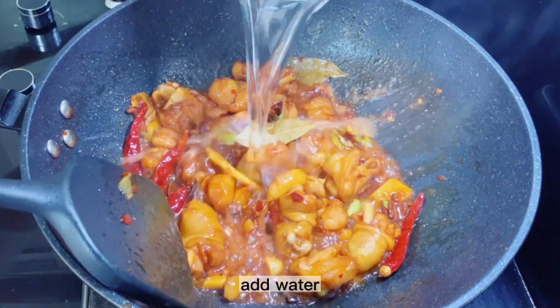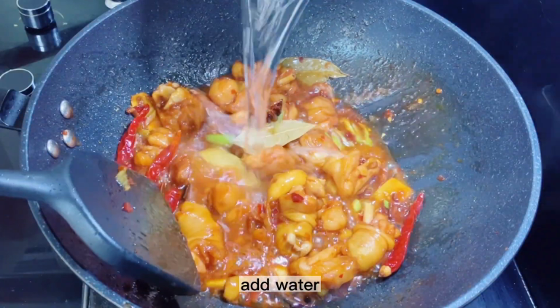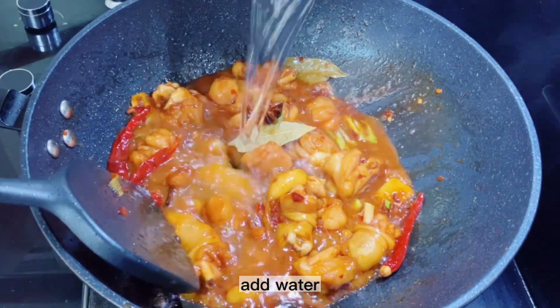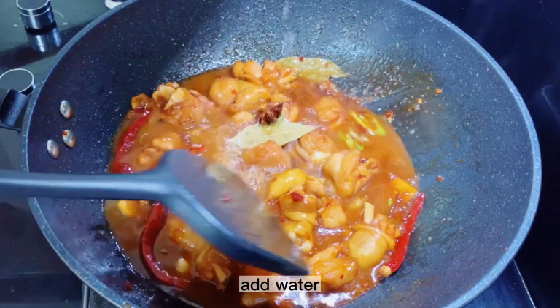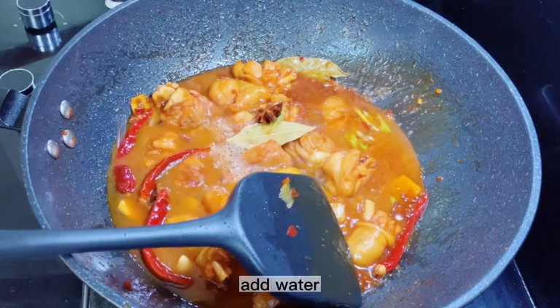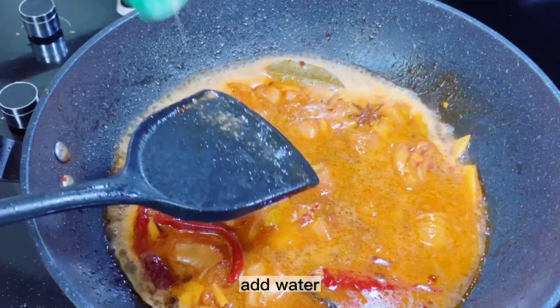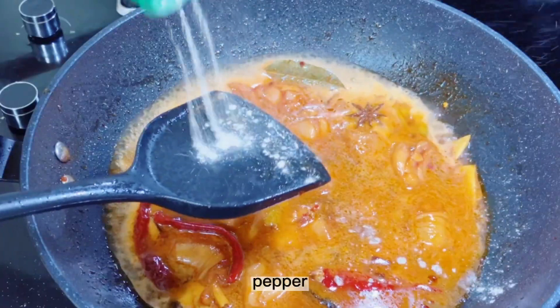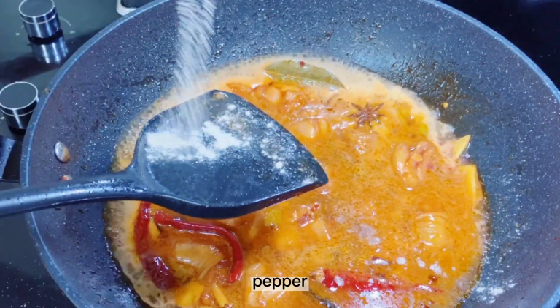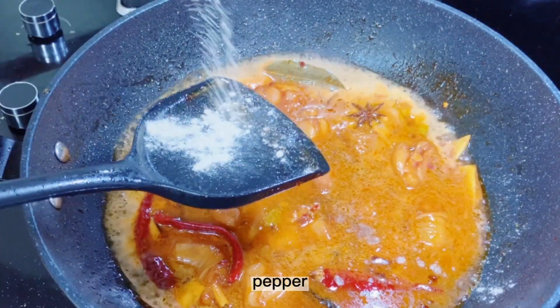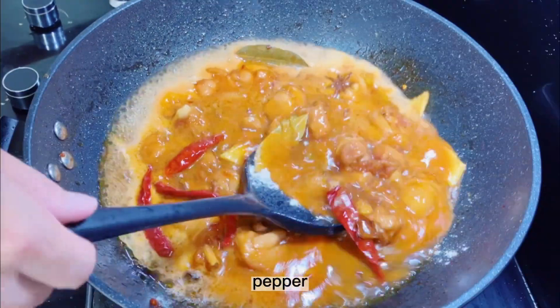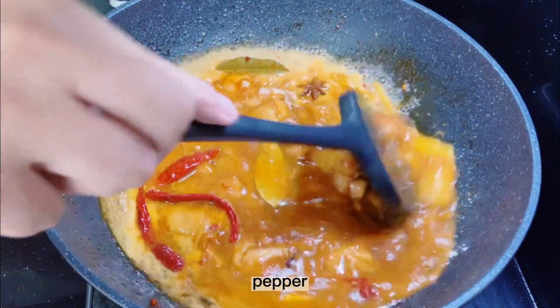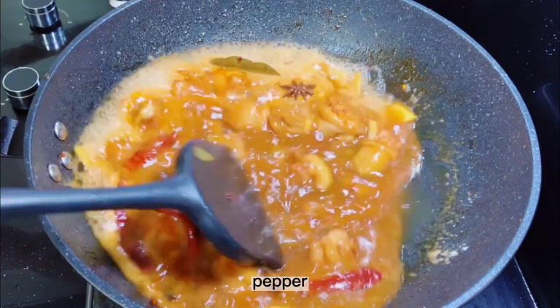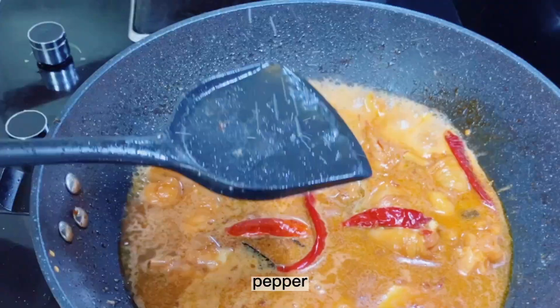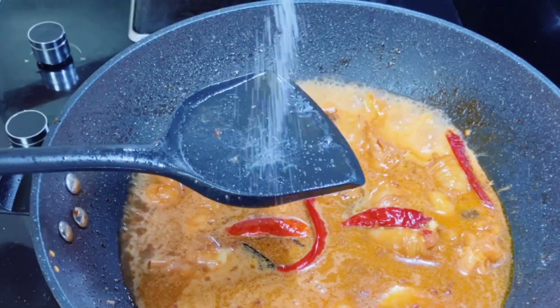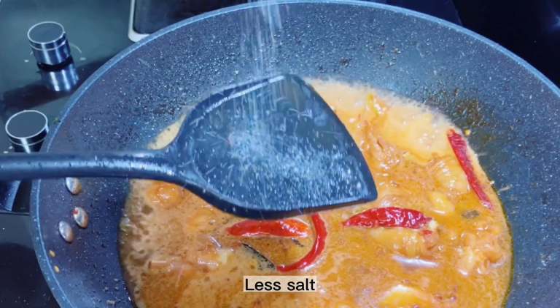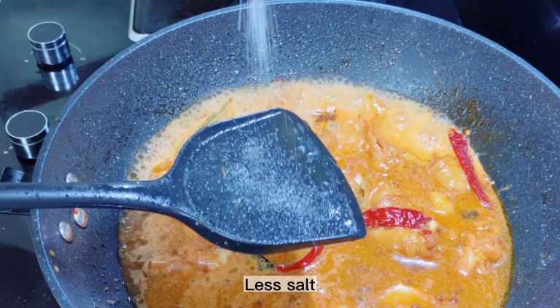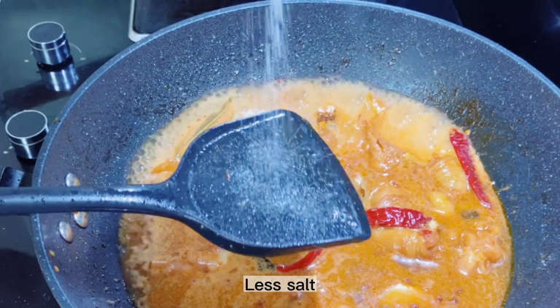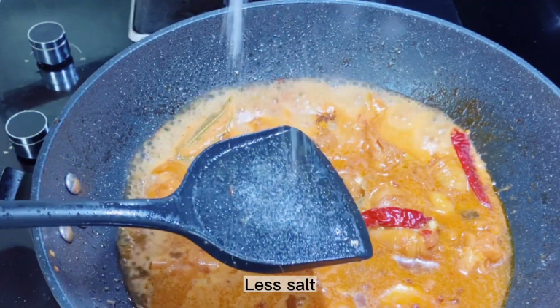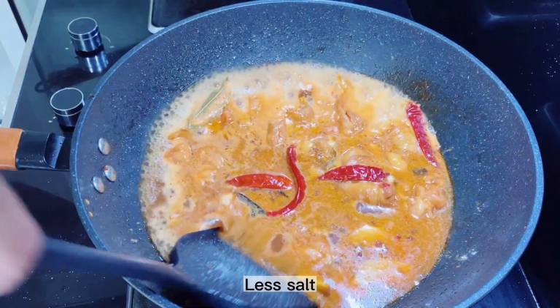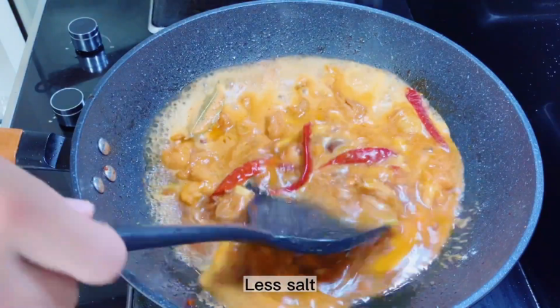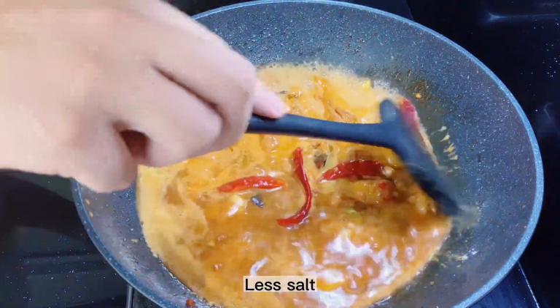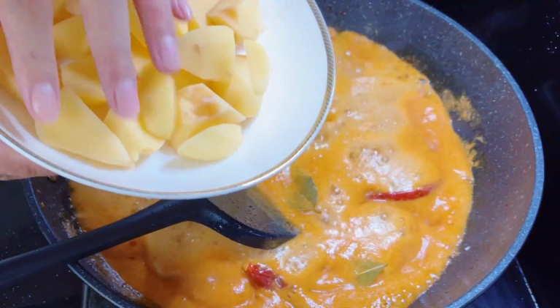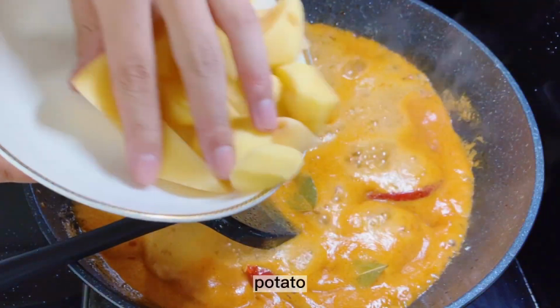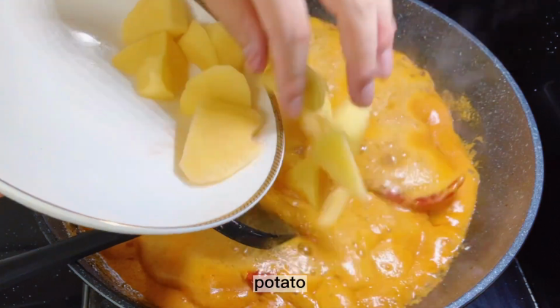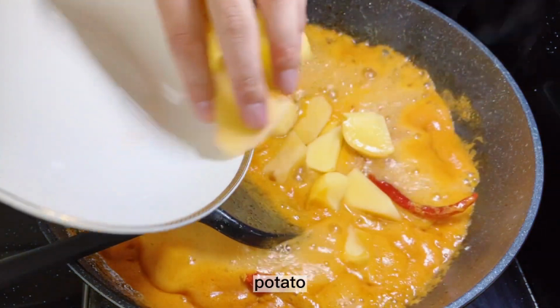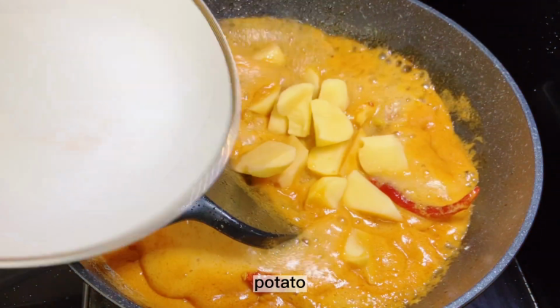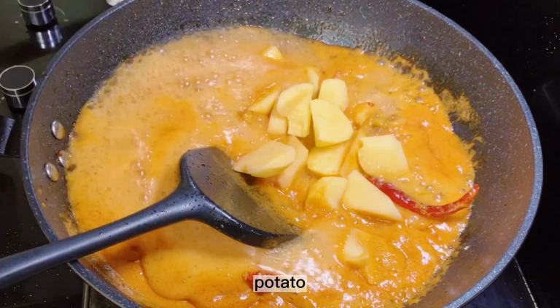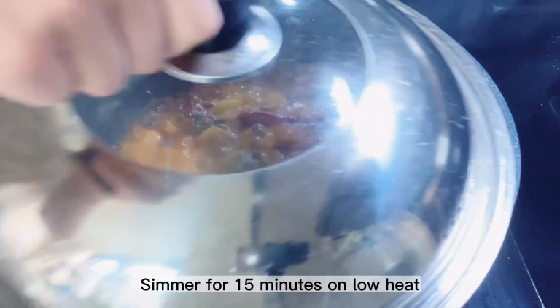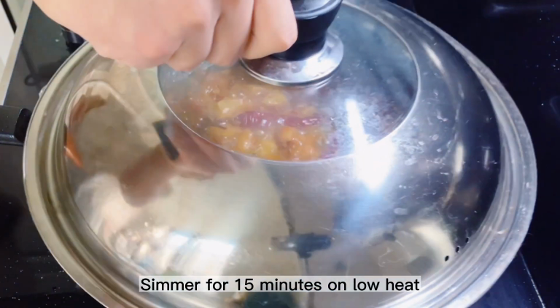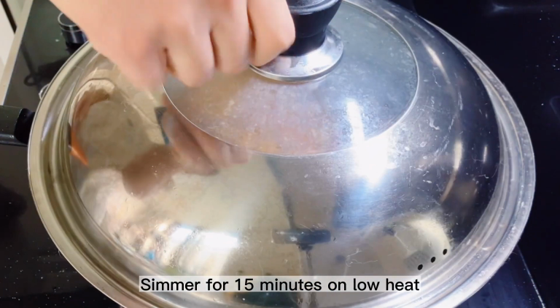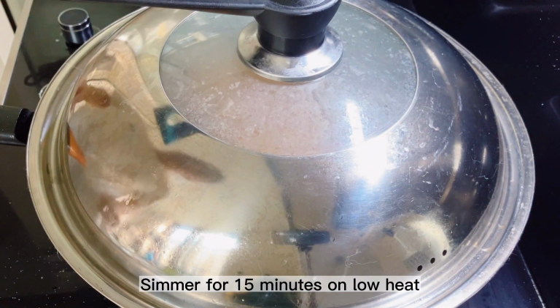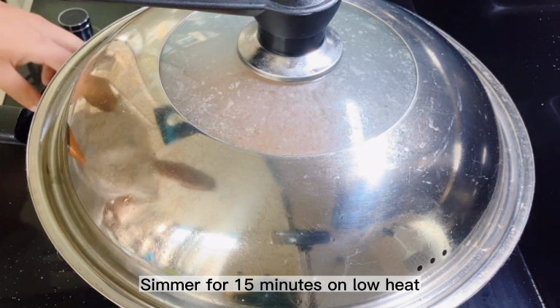Add water. Season with pepper and a little salt. Add the potato. Simmer for 15 minutes on low heat.